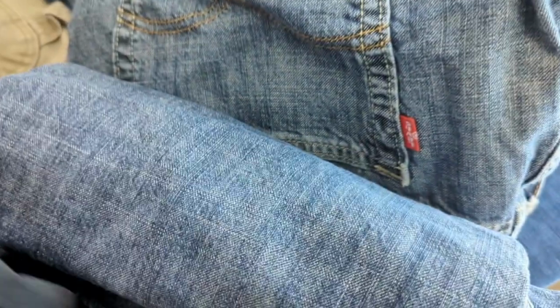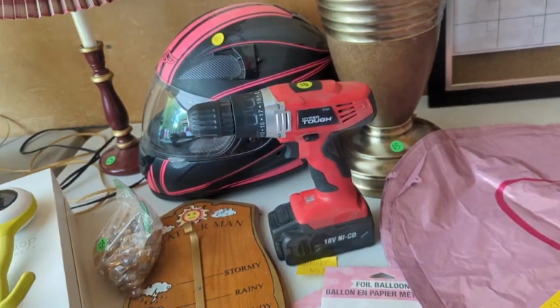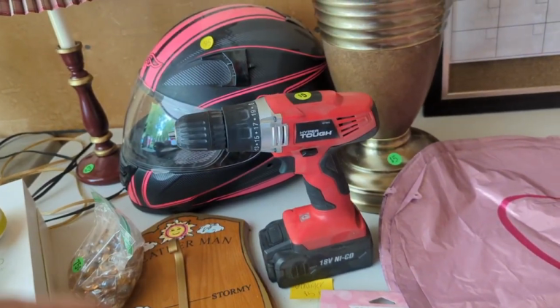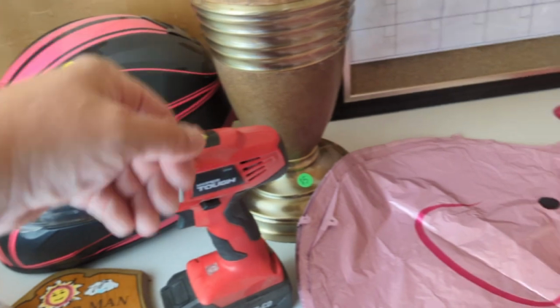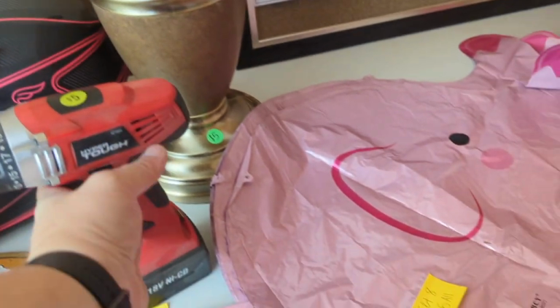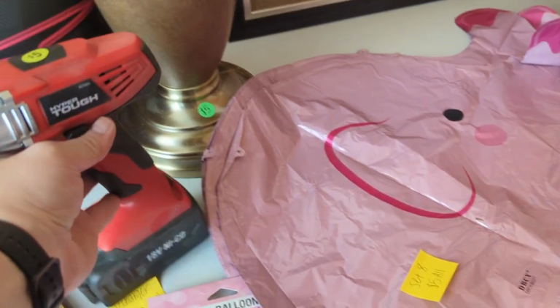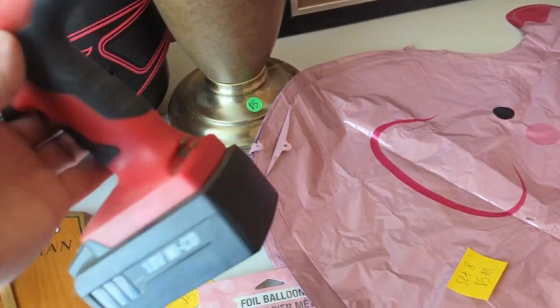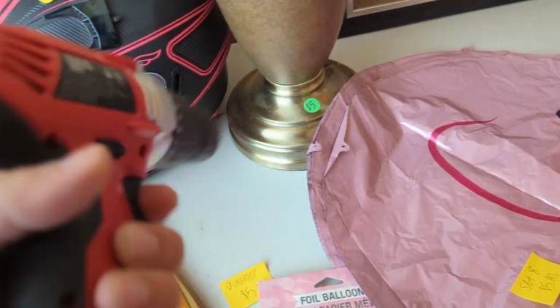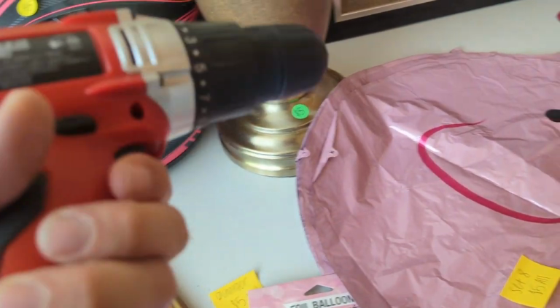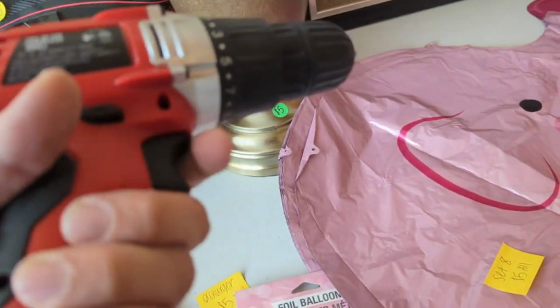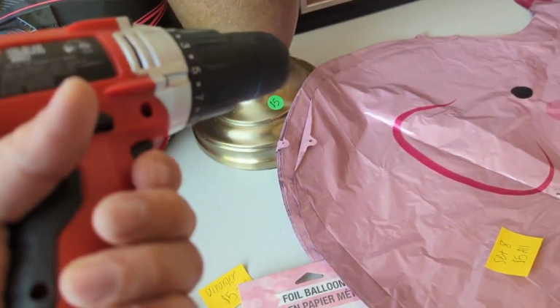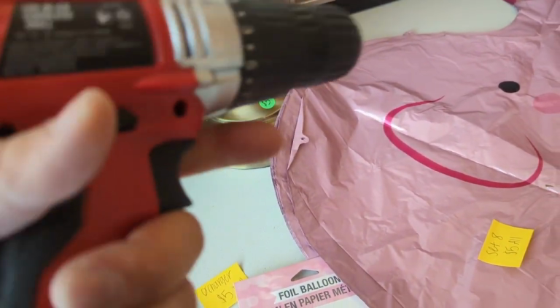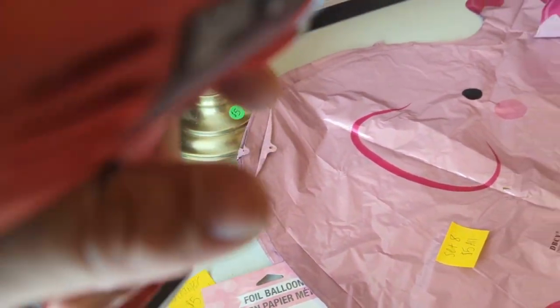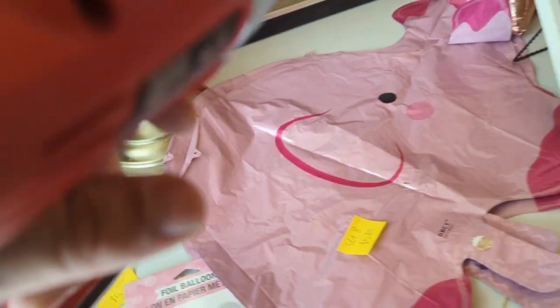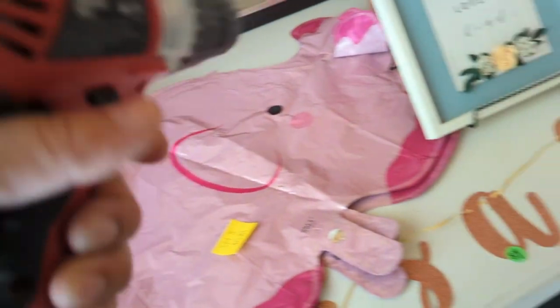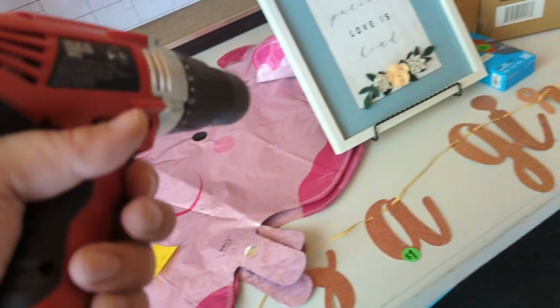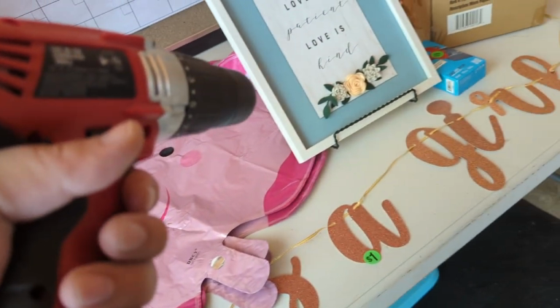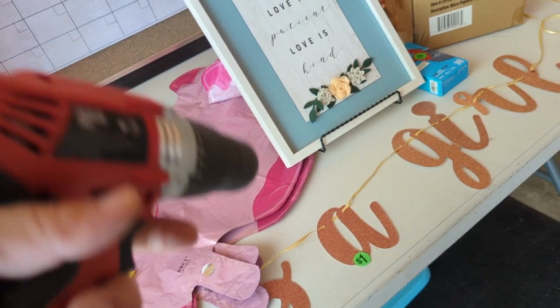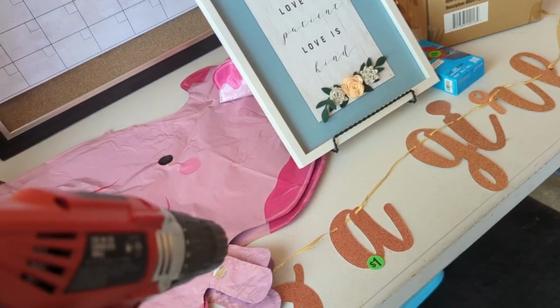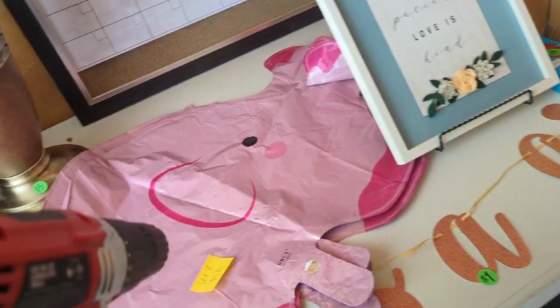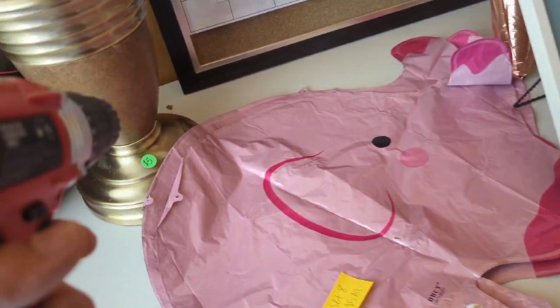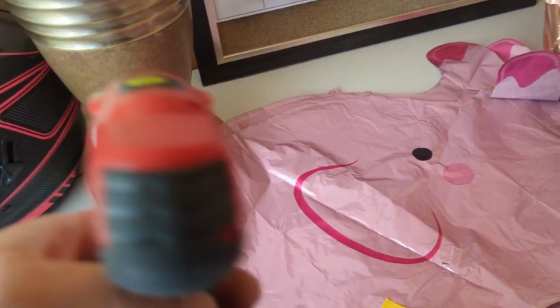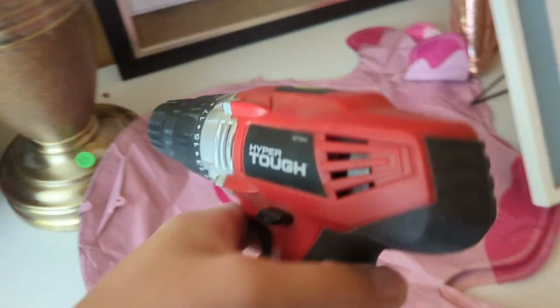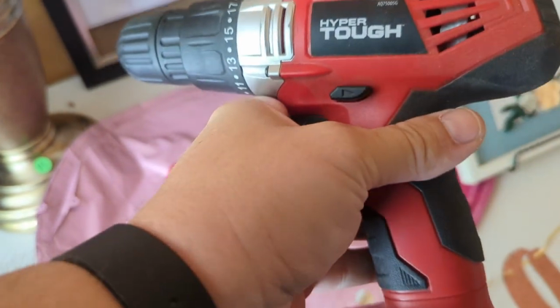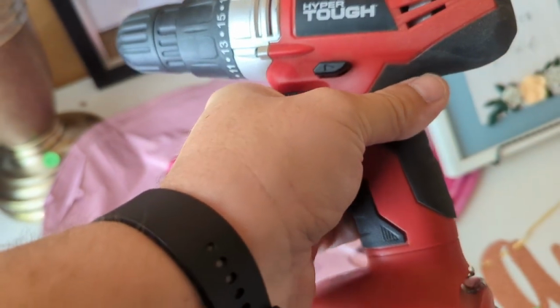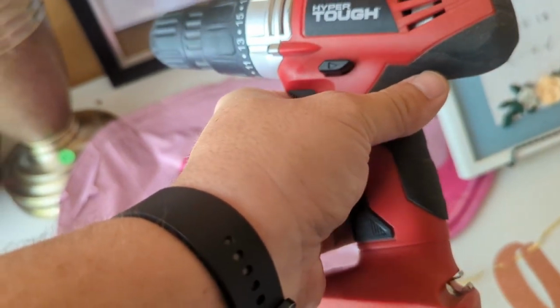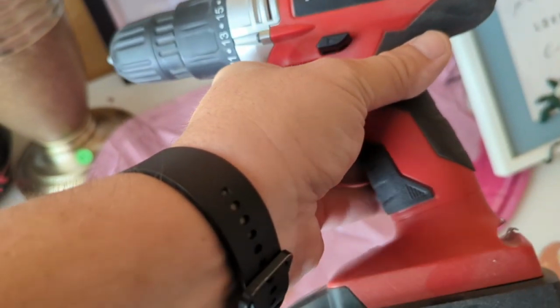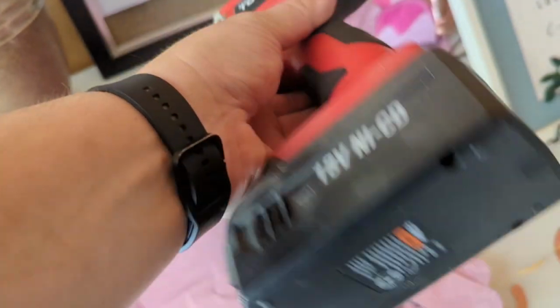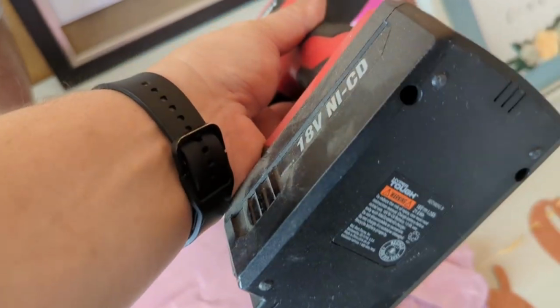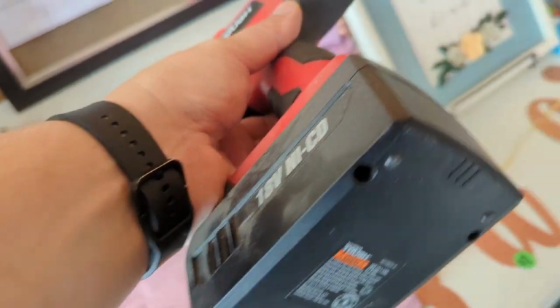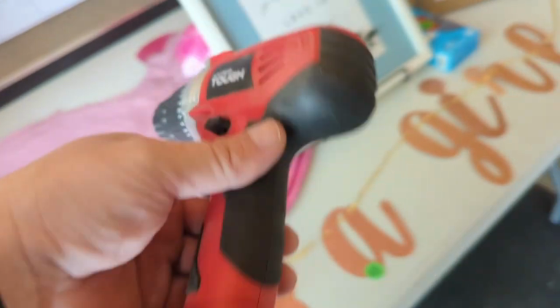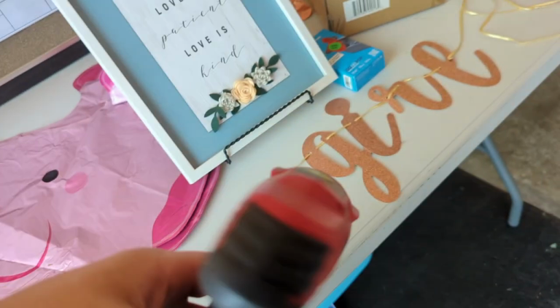I didn't actually pick this drill up, but if you see Hyper Tough drills and they have the charger with them, pick them up — you can sell them for $30–$35 easy, especially if you're only paying like five bucks.